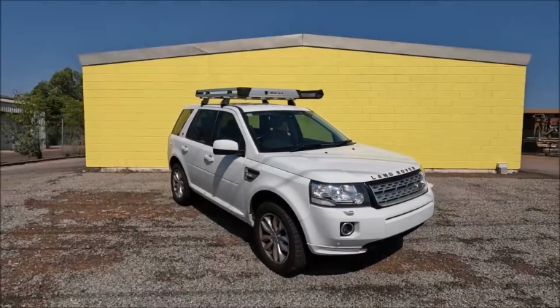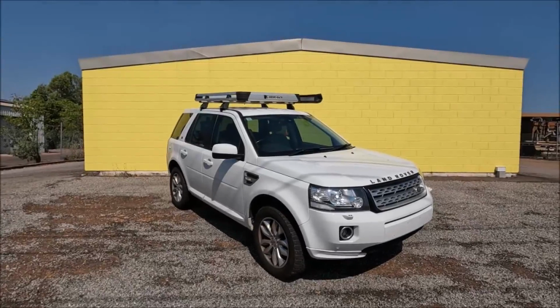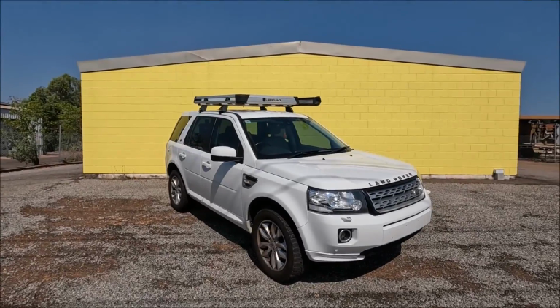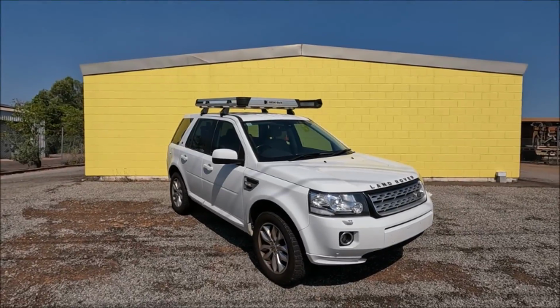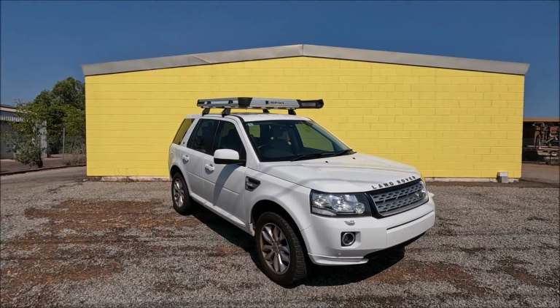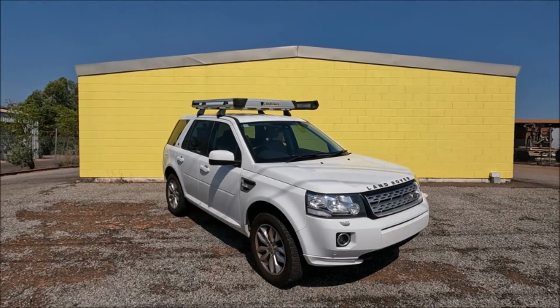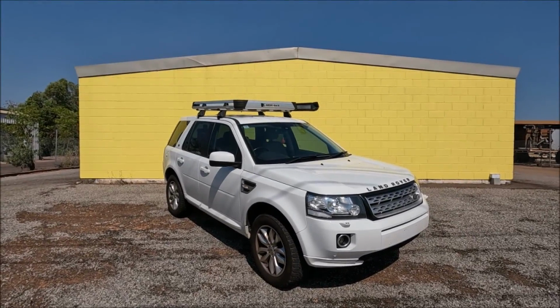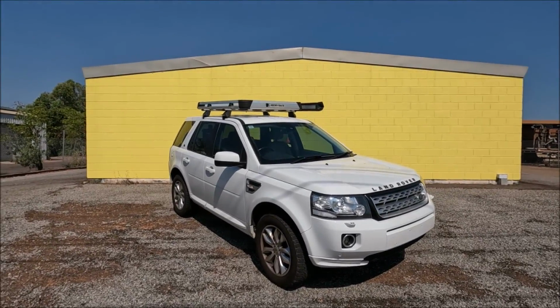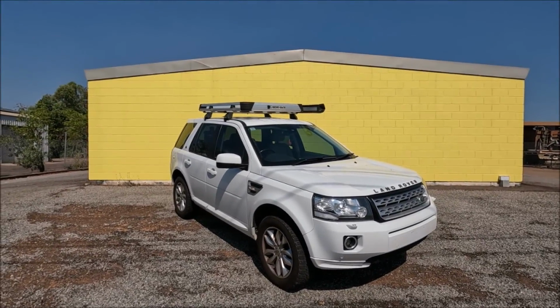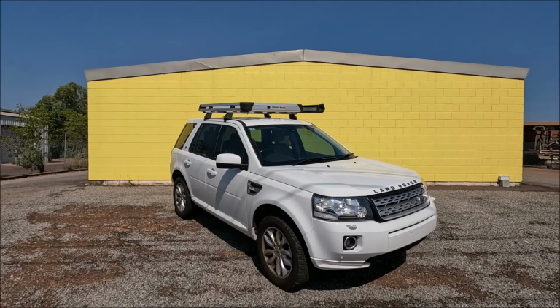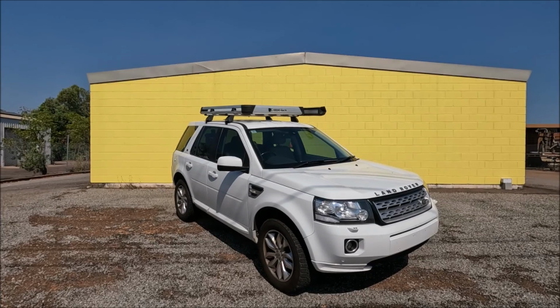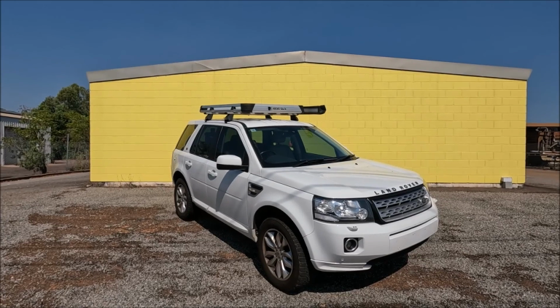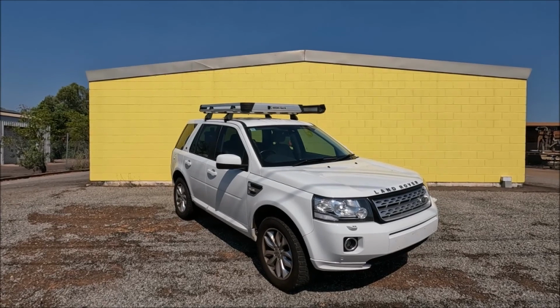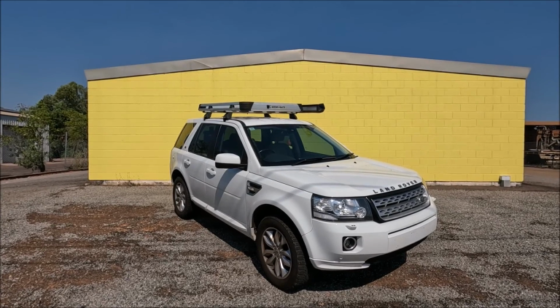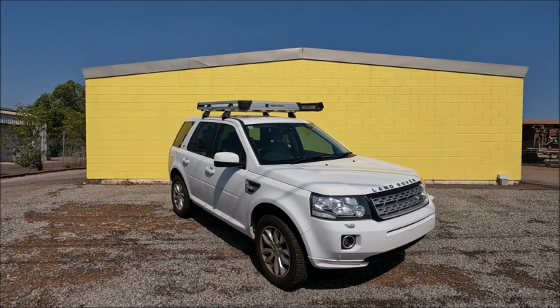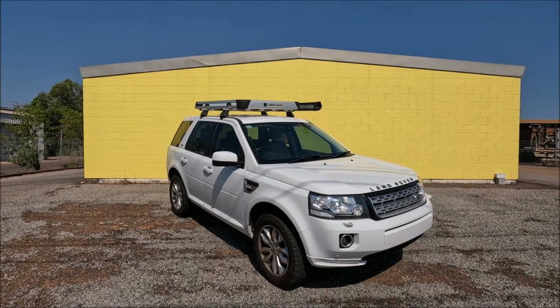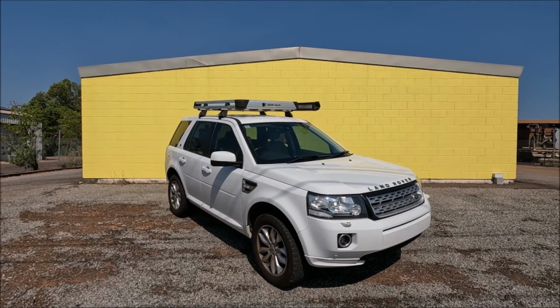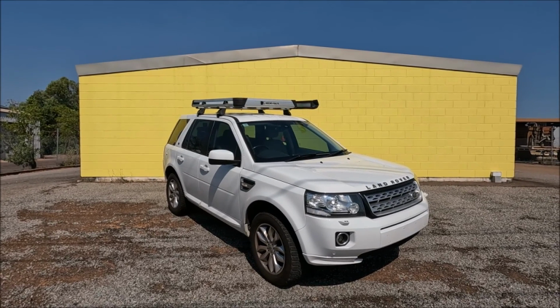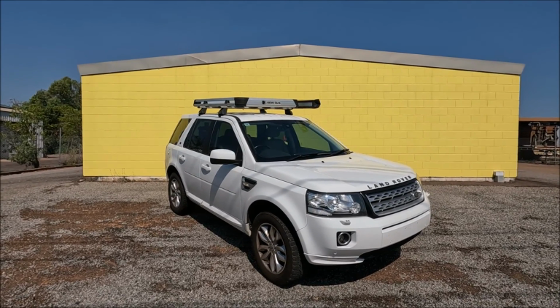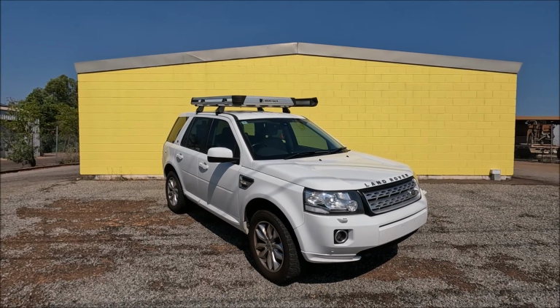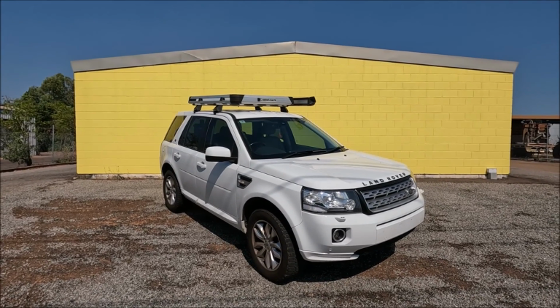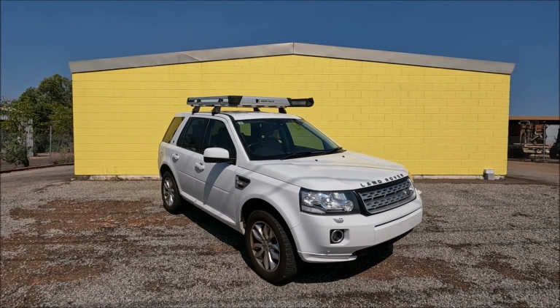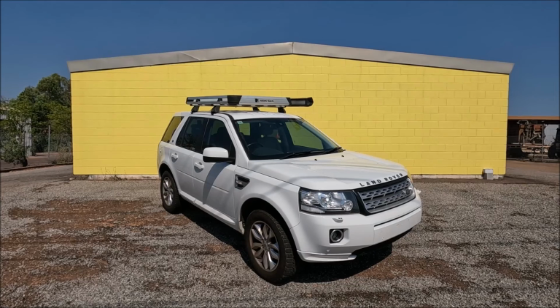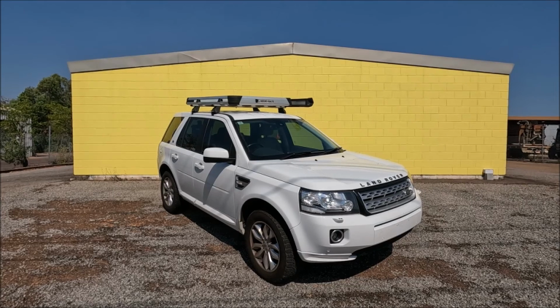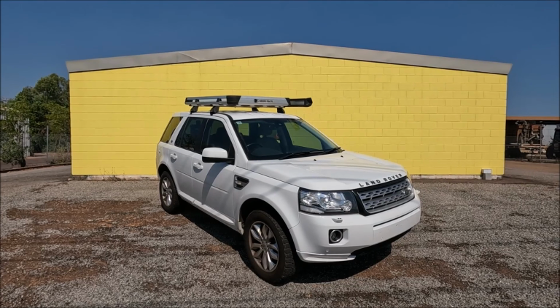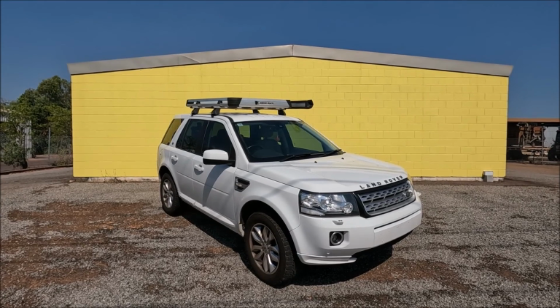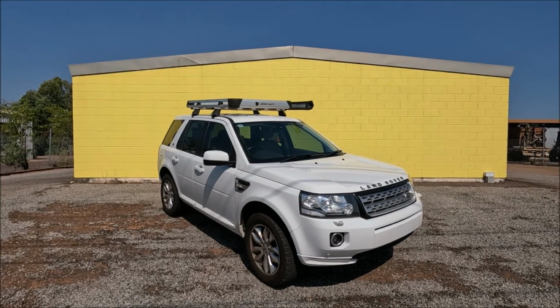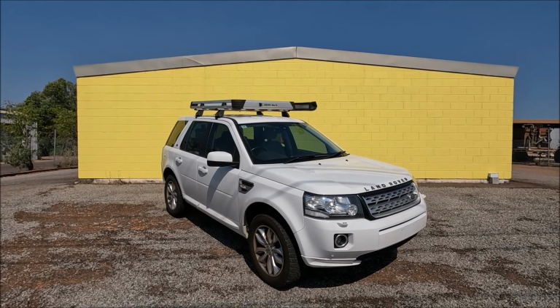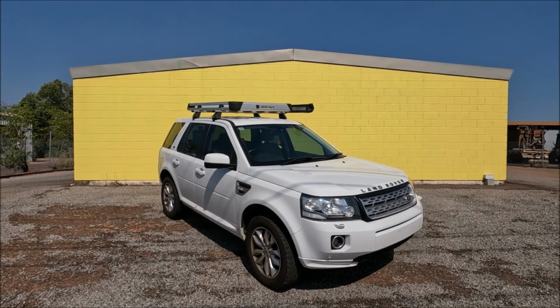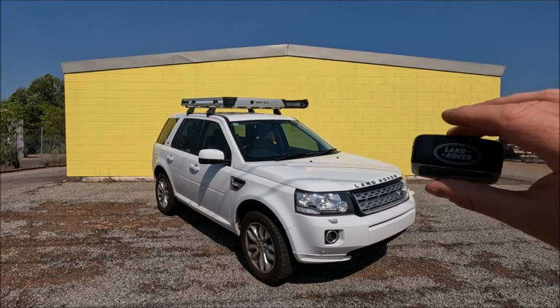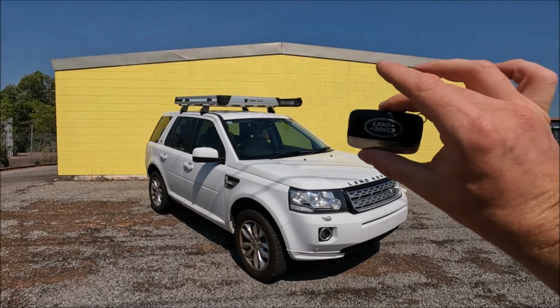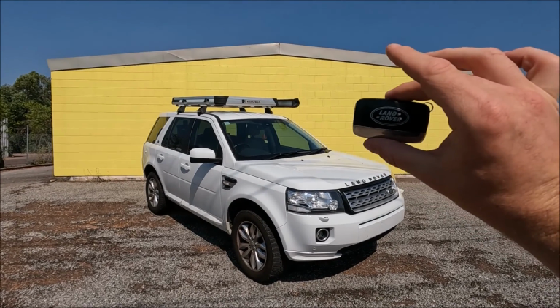Hello guys, welcome to another YouTube video from Ross Perry Productions. This is yet another video on my 2014 Land Rover Freelander 2, and in this video I'm going to show you how to get into the car using your key when your battery is flat.